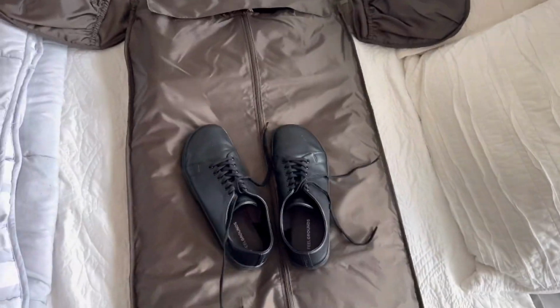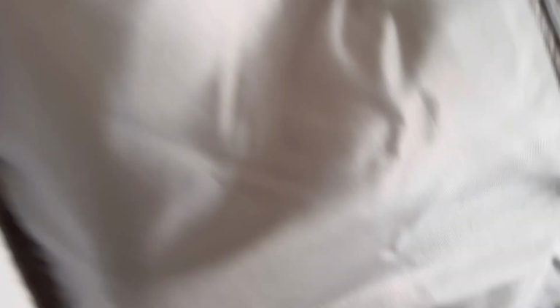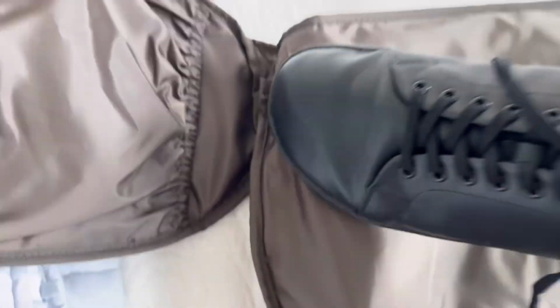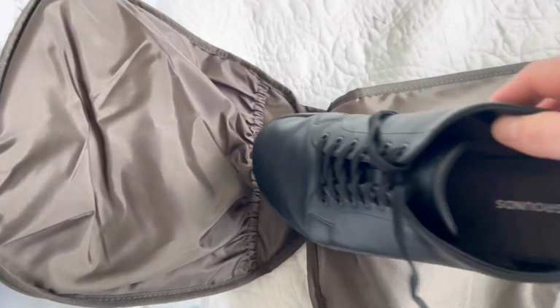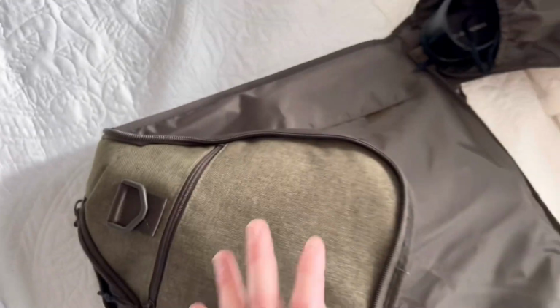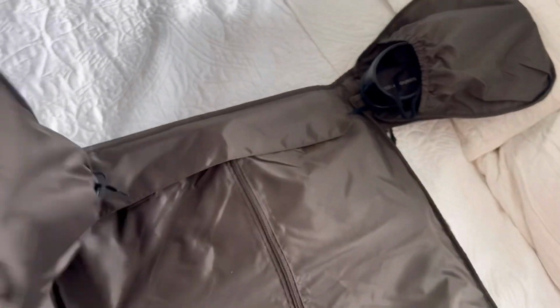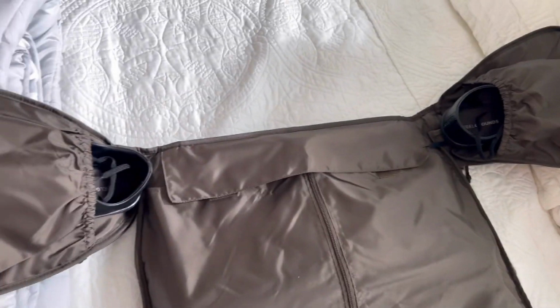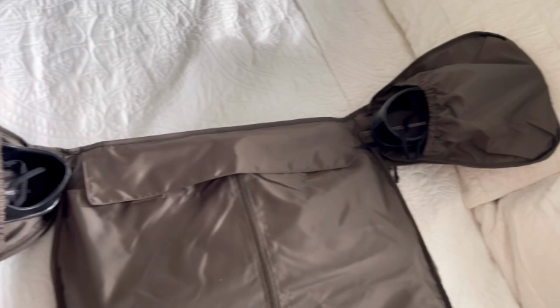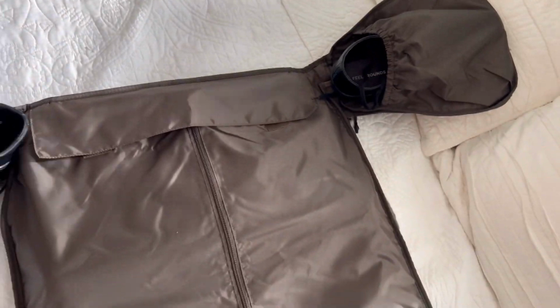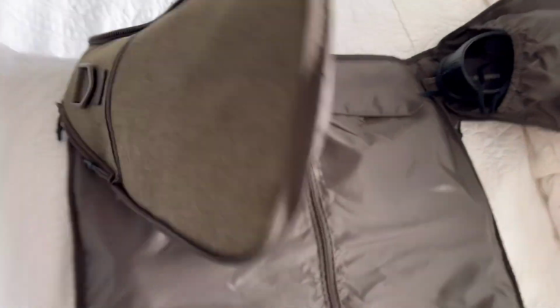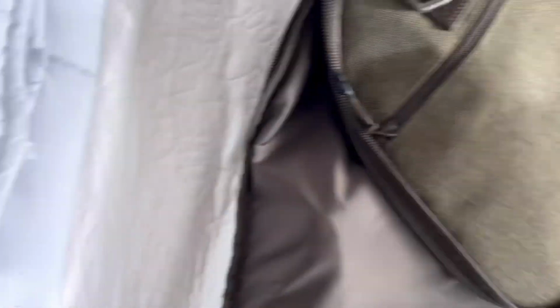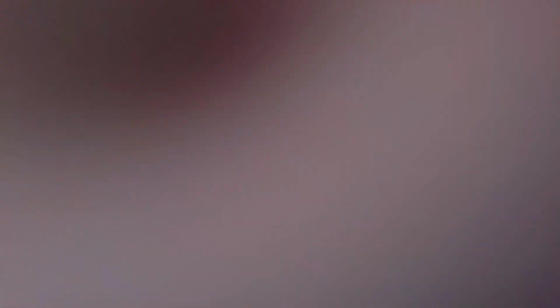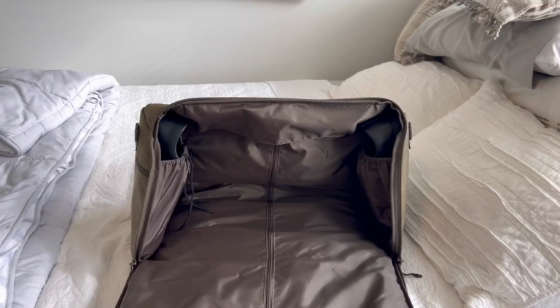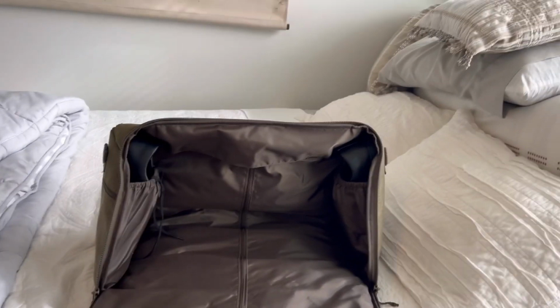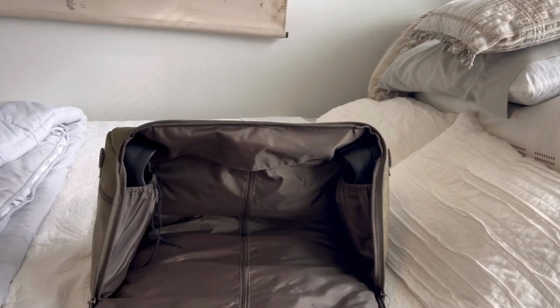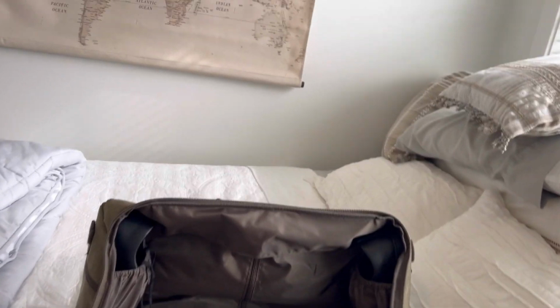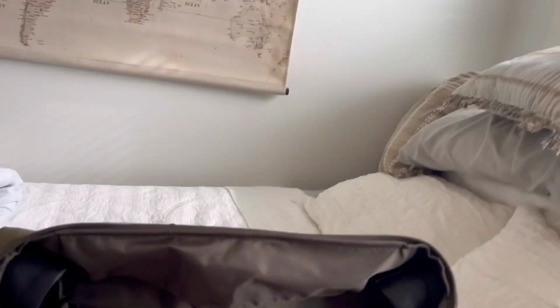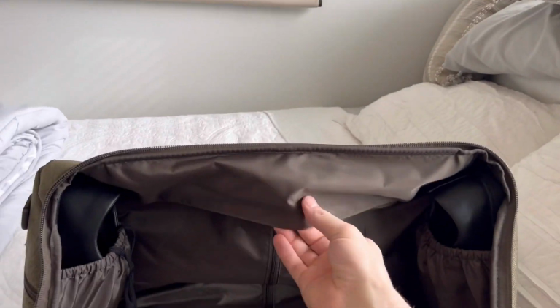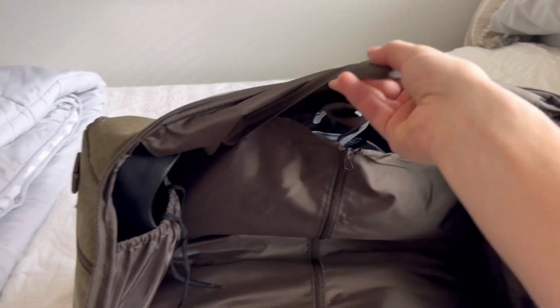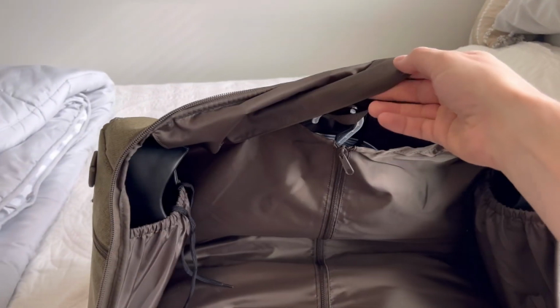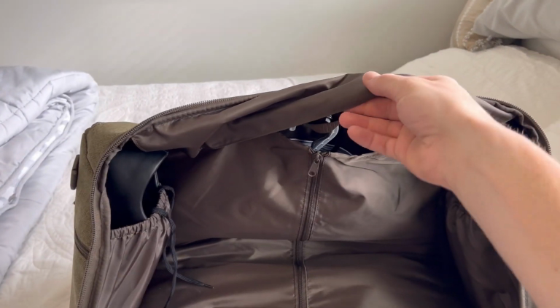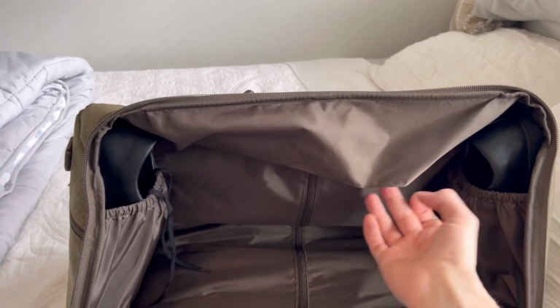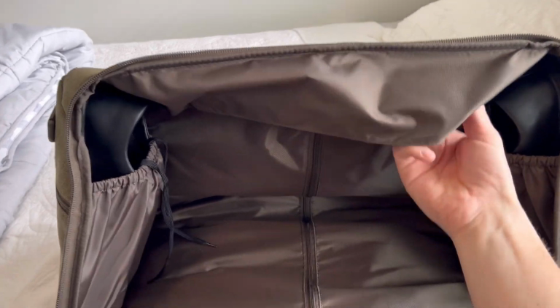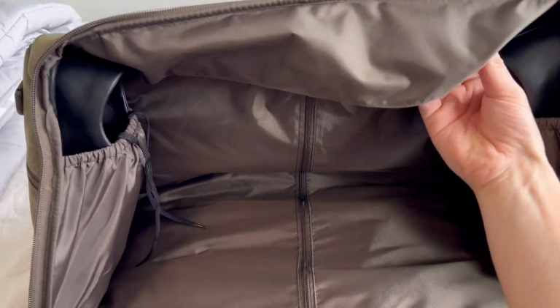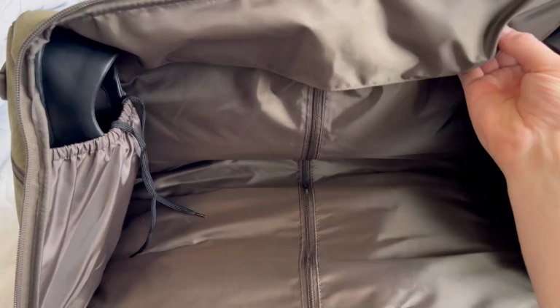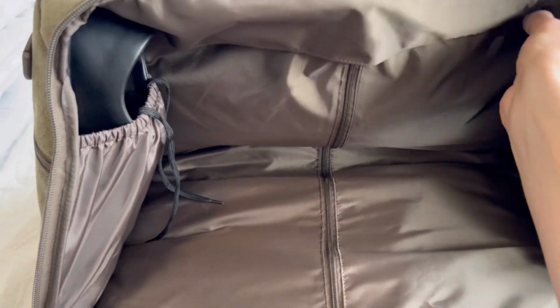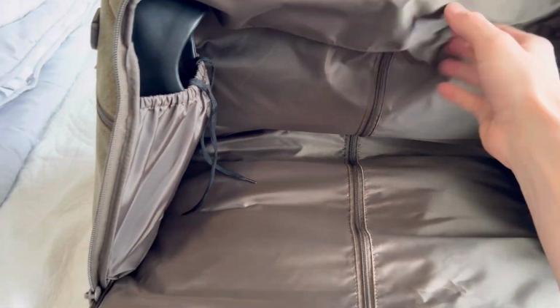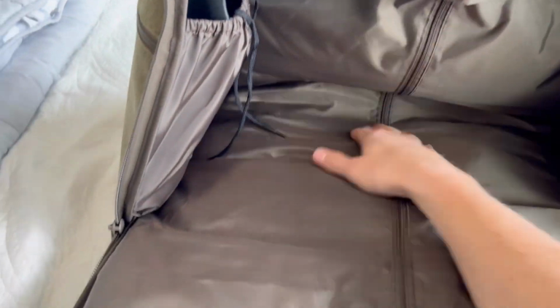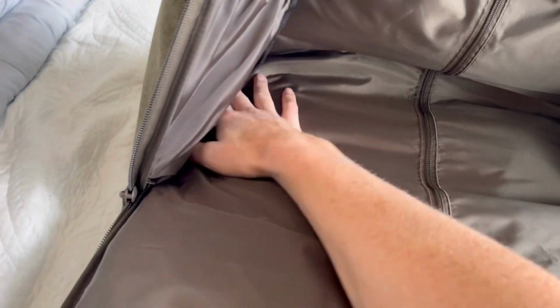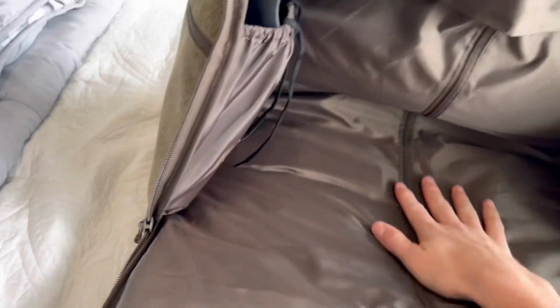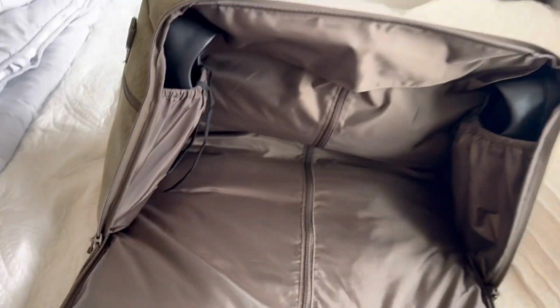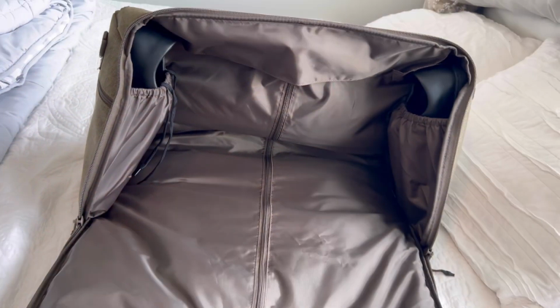Keeping everything nice and tidy in there. Throw some dress shoes in — I'm already rocking the black Feelgrounds for this fit. Throw them in there and zip it into the duffel. Check it out — how cool is that? The exterior is protected and it's folded into a duffel bag.